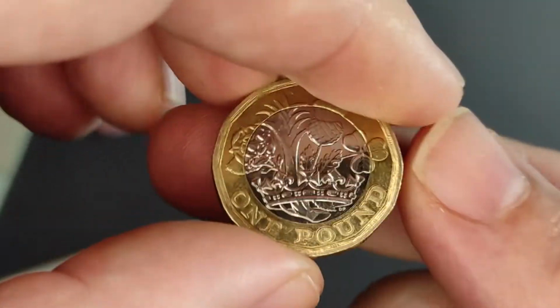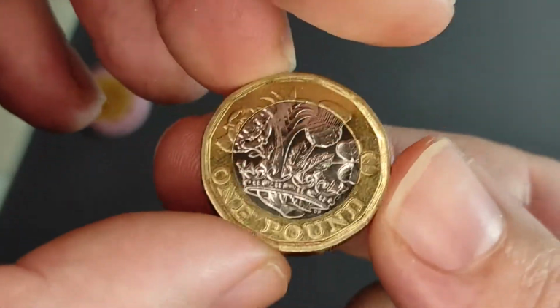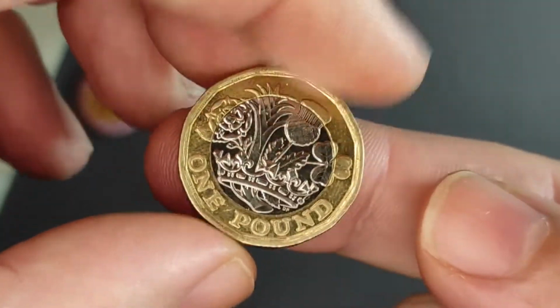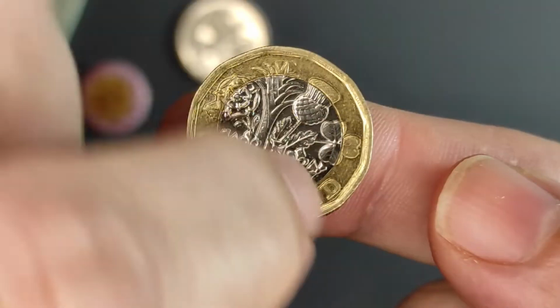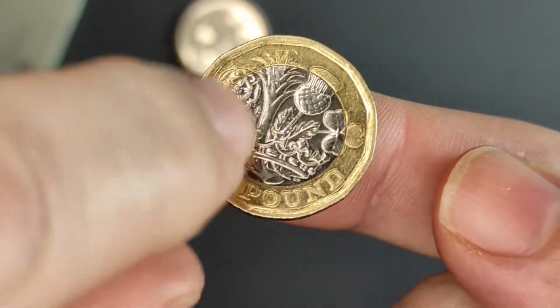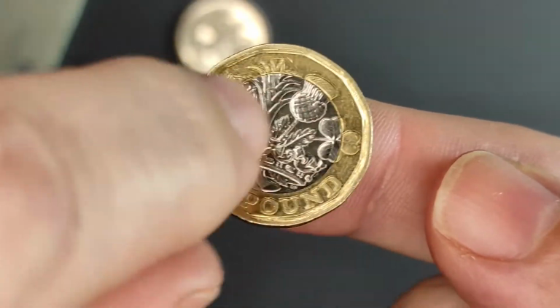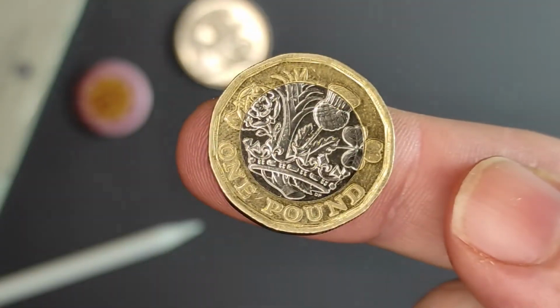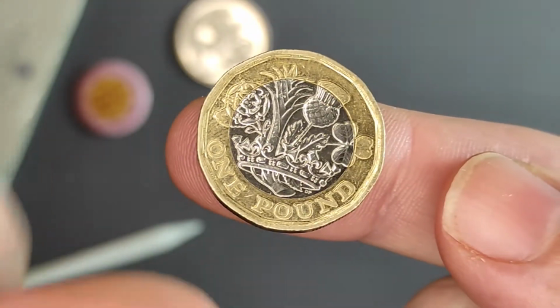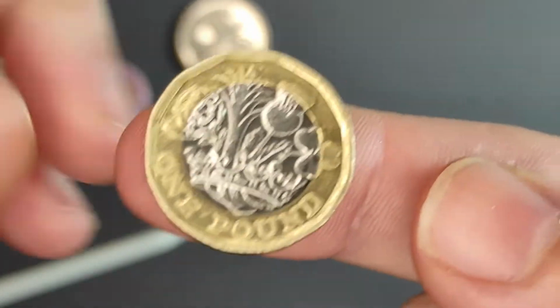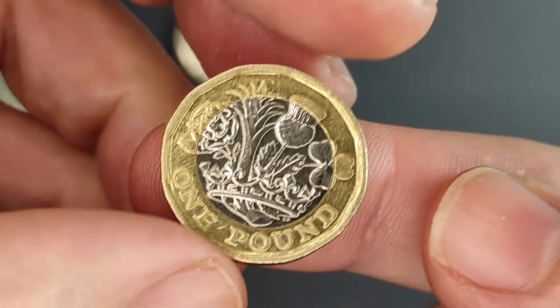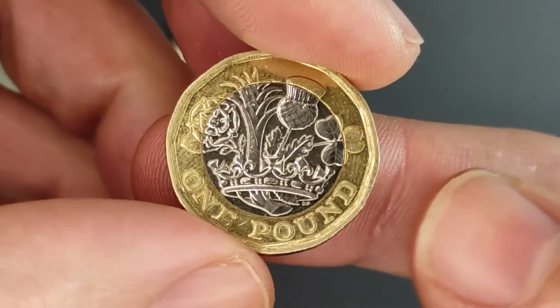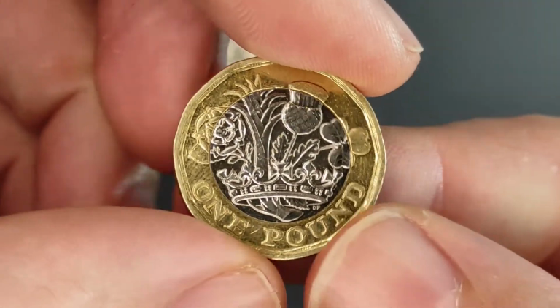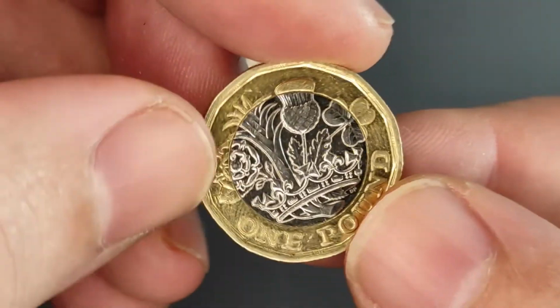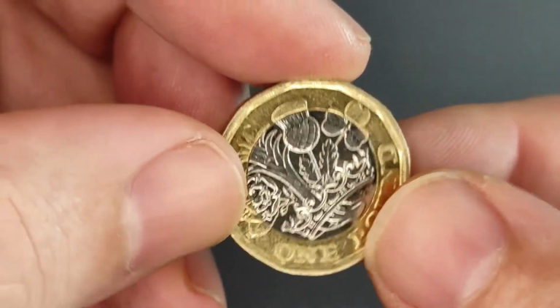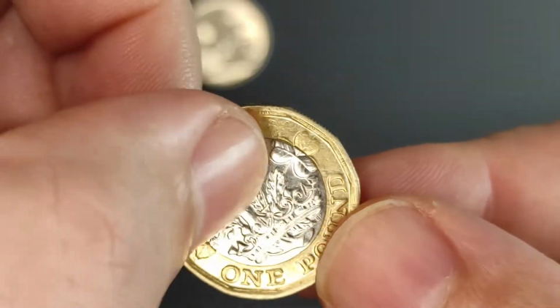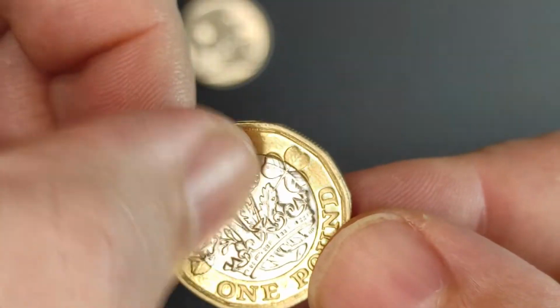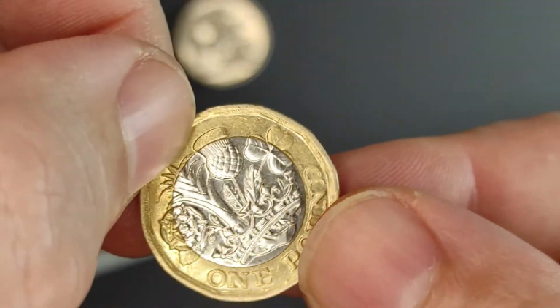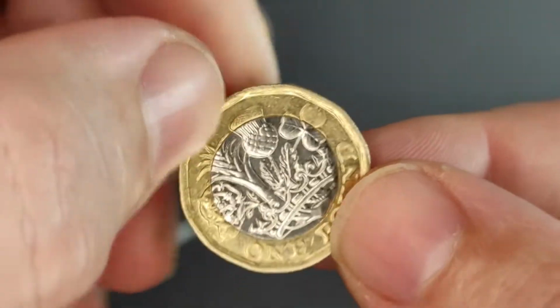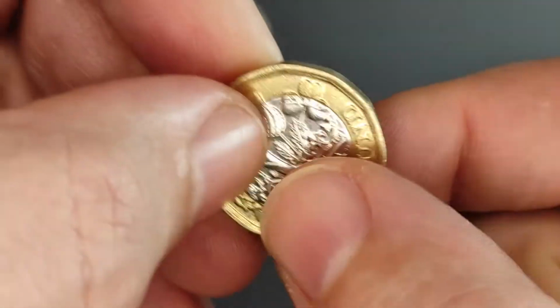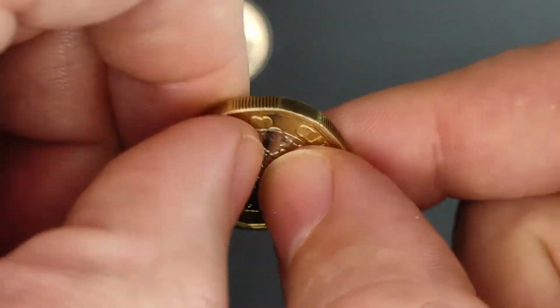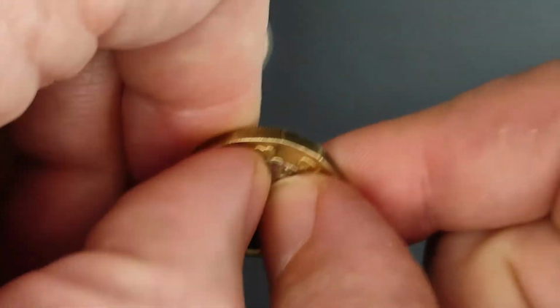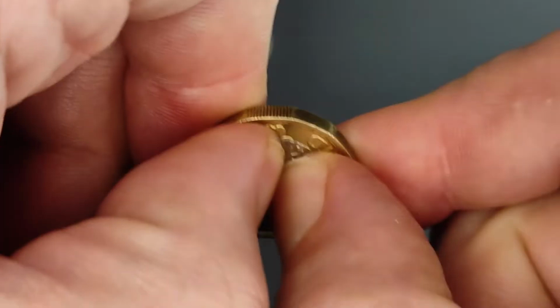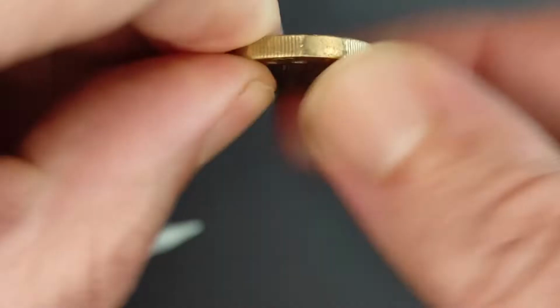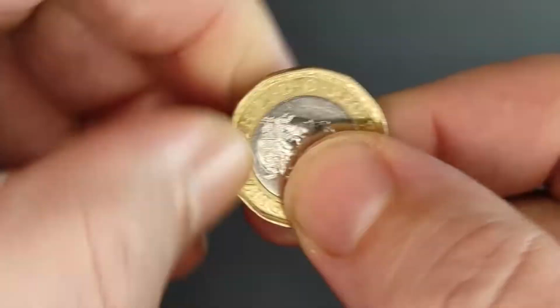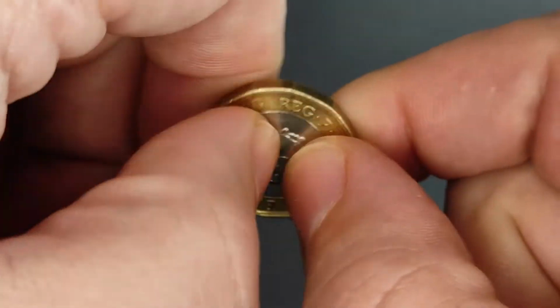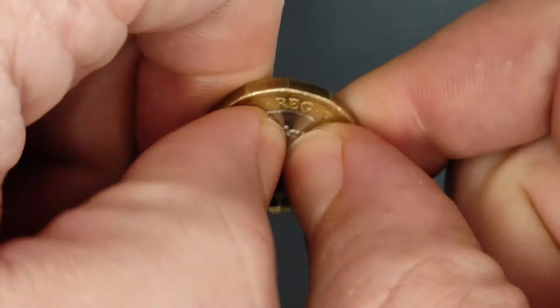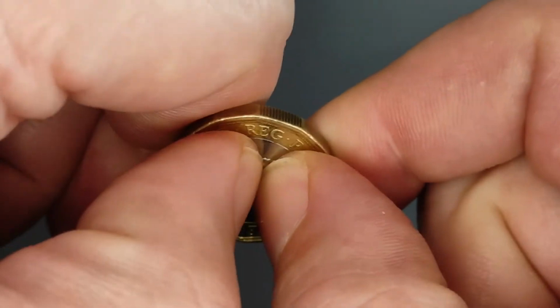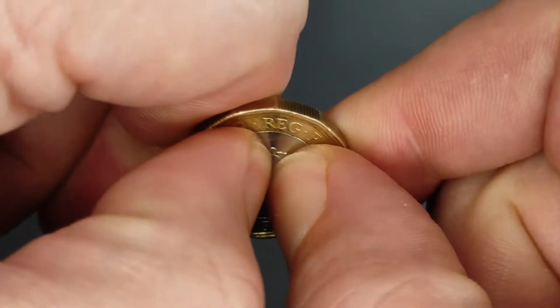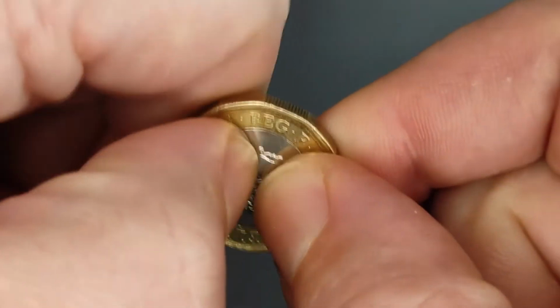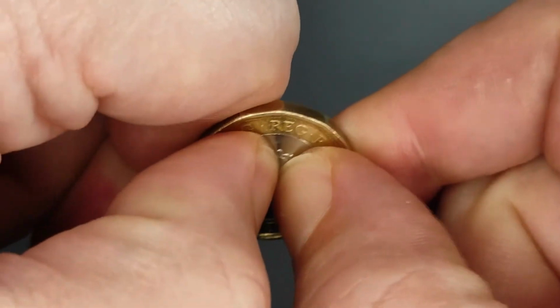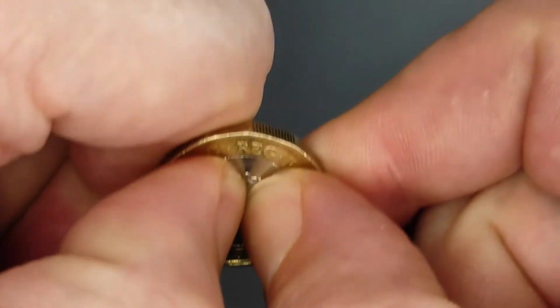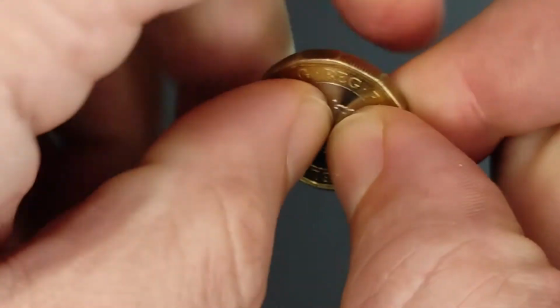And then, as well as imparting the design on the coin, that striking process helps fuse the inner and outer parts. So, you can't really push that bit out the middle — certainly not by hand, anyway.